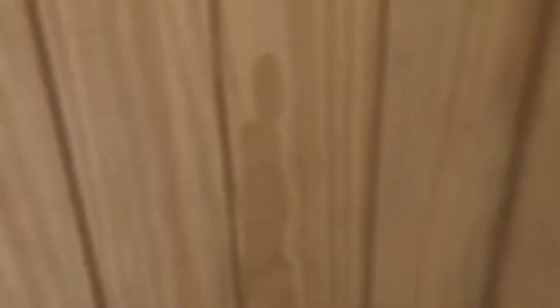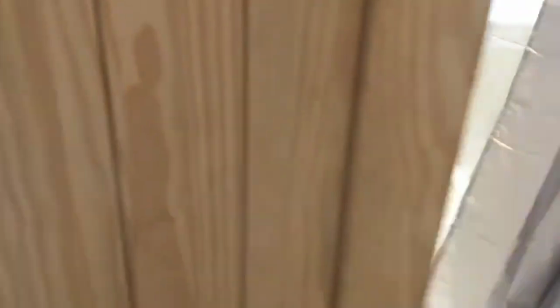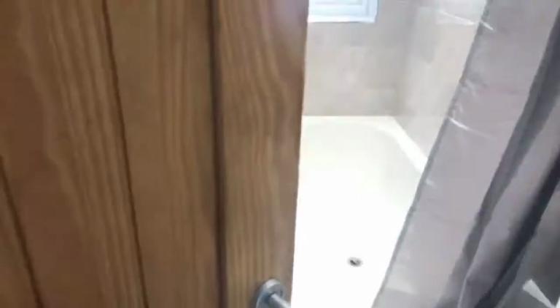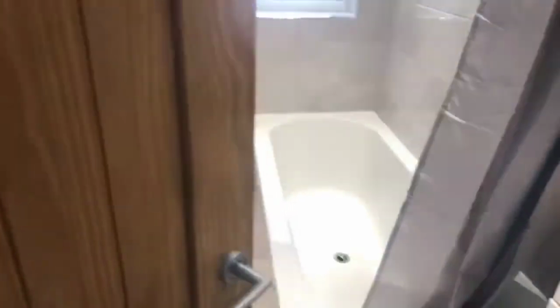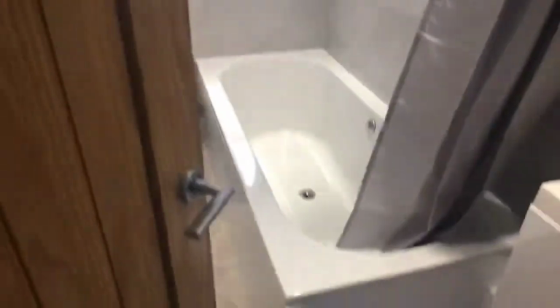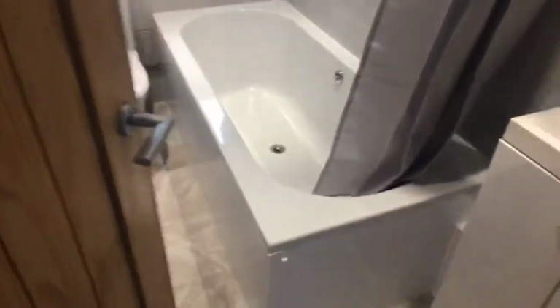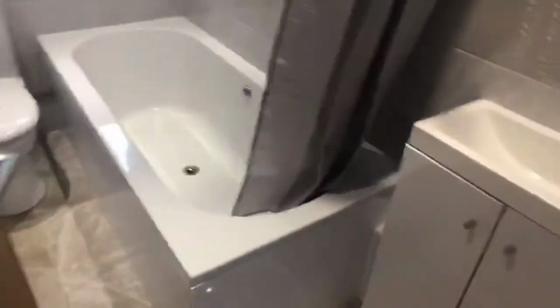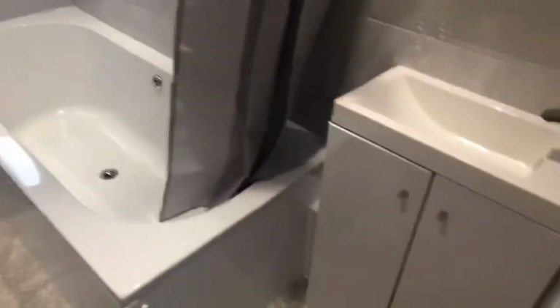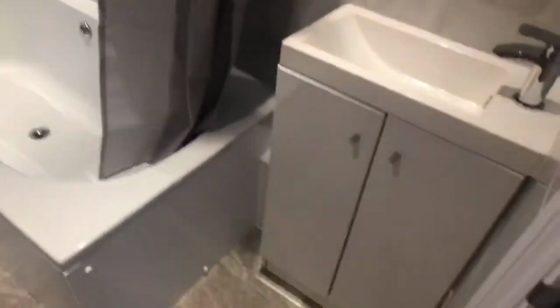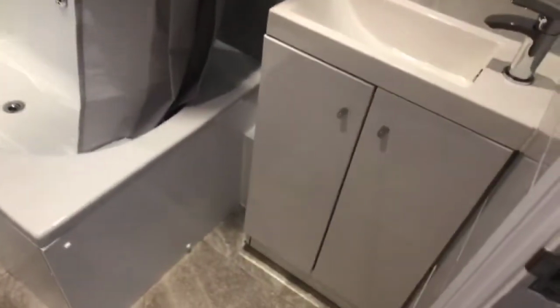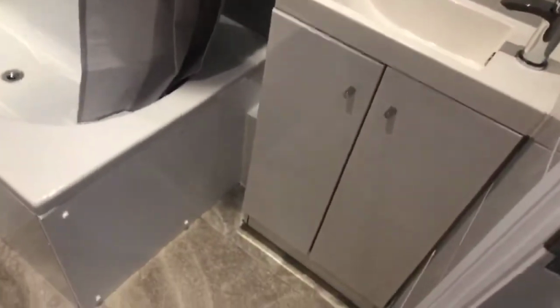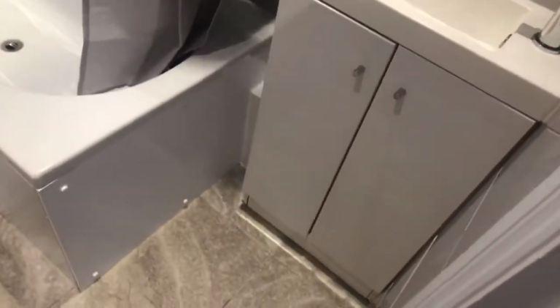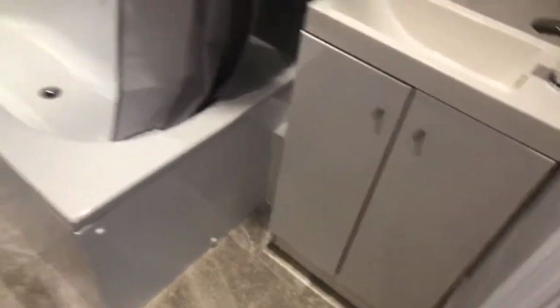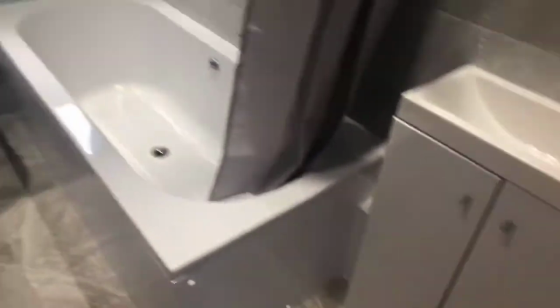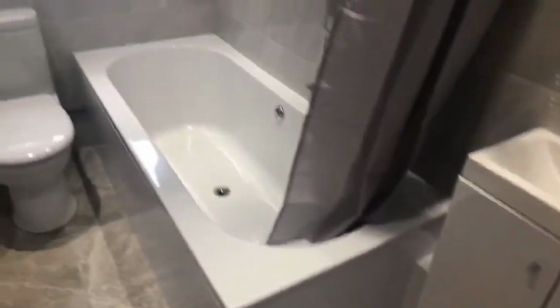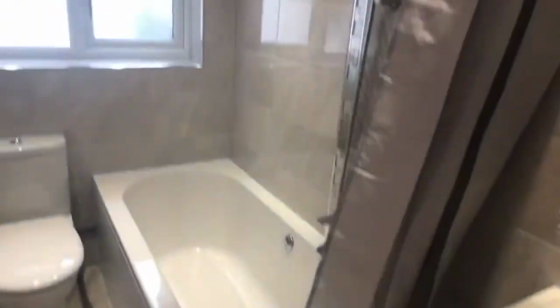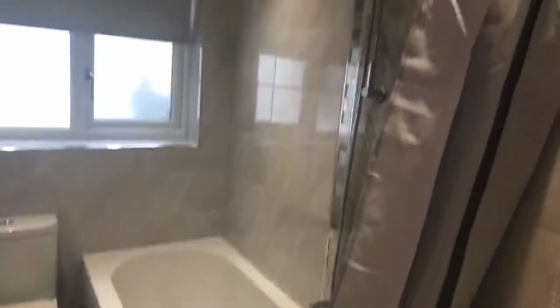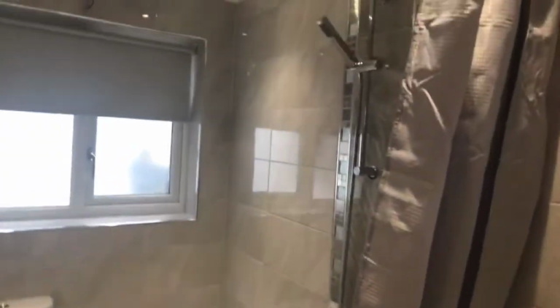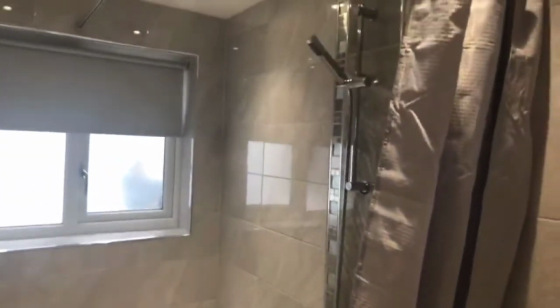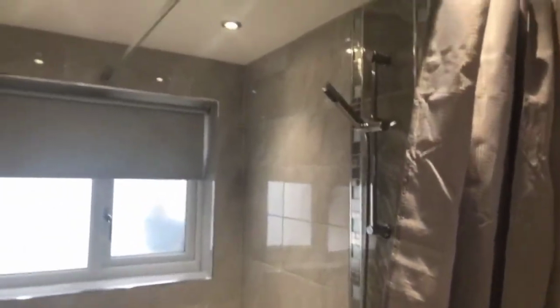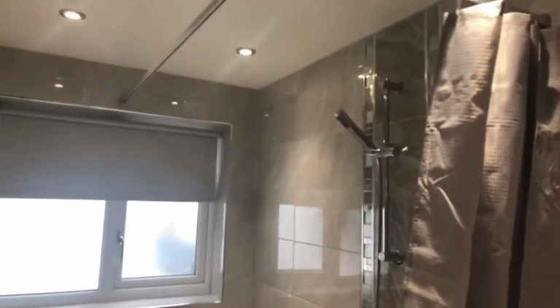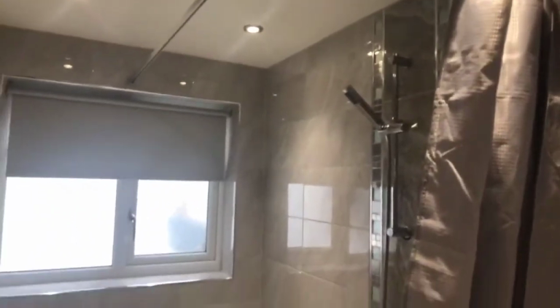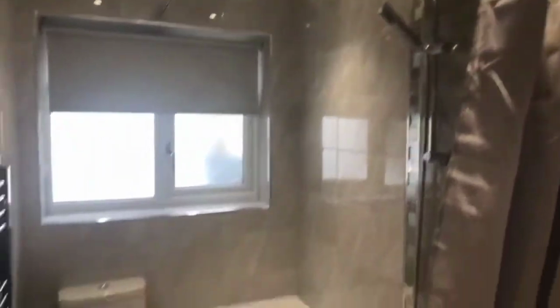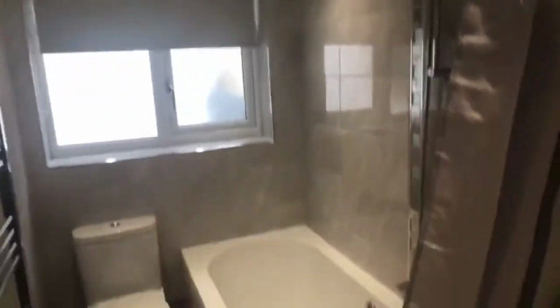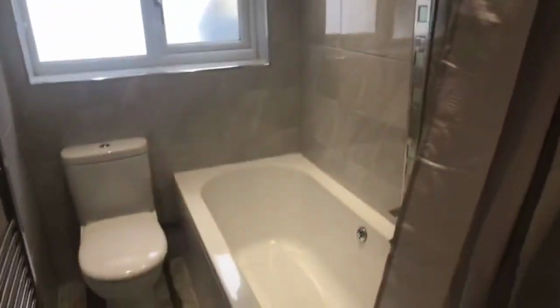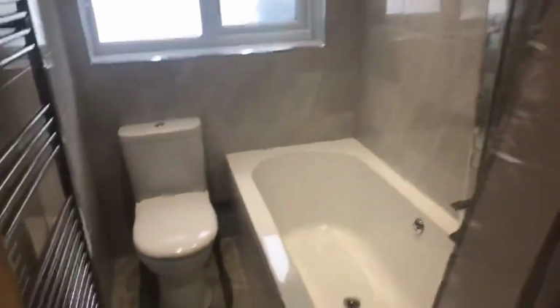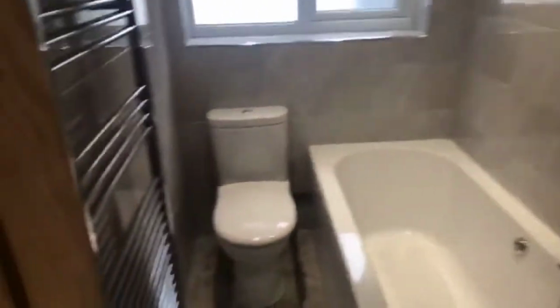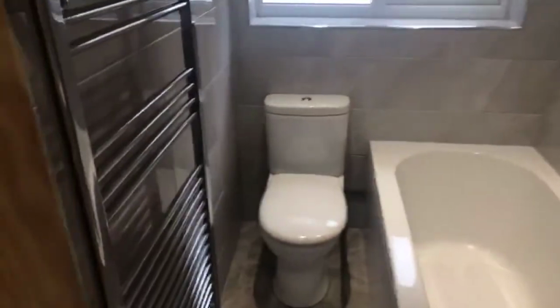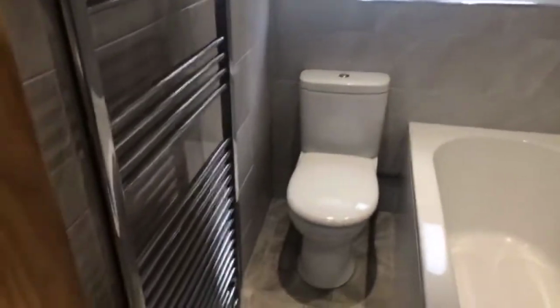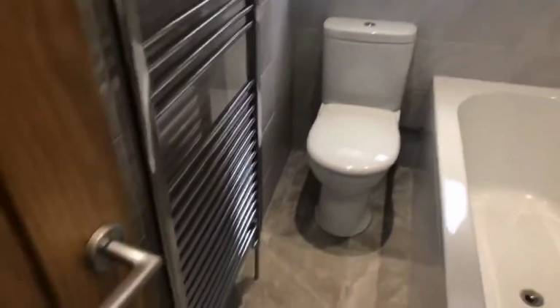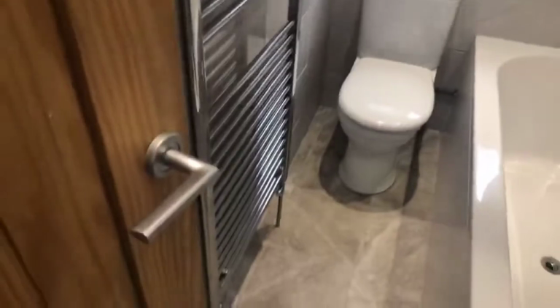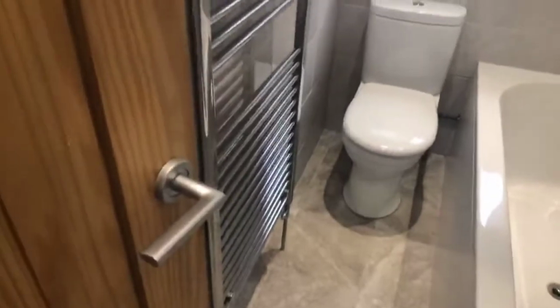The bathroom has a sink unit, shower over the bath, toilet, and a heated towel rail.